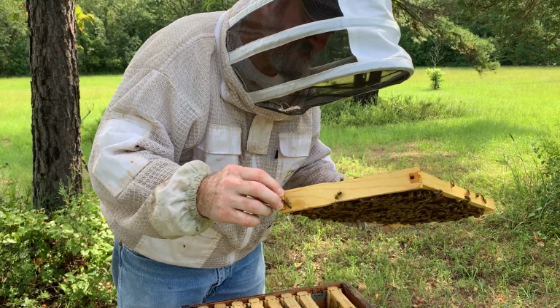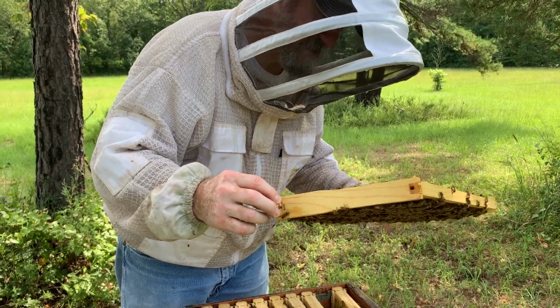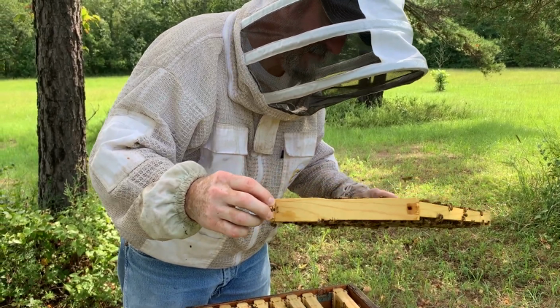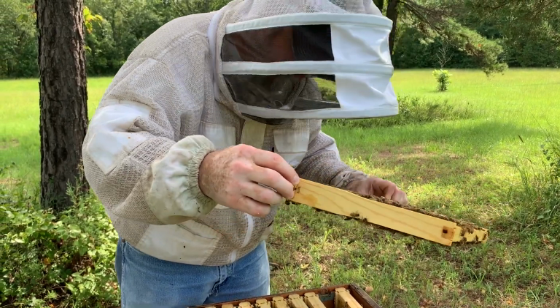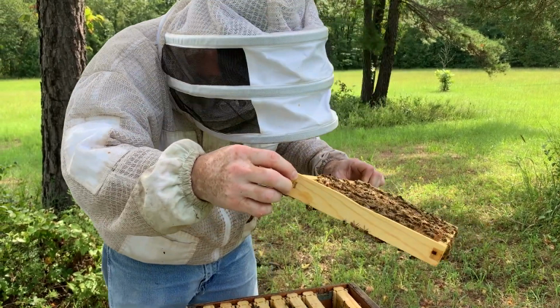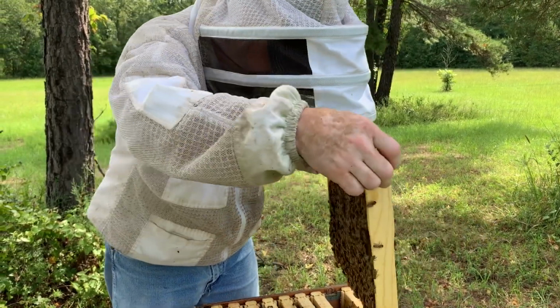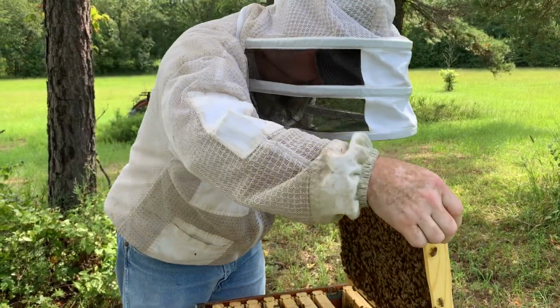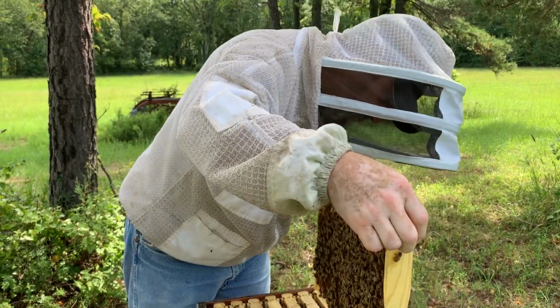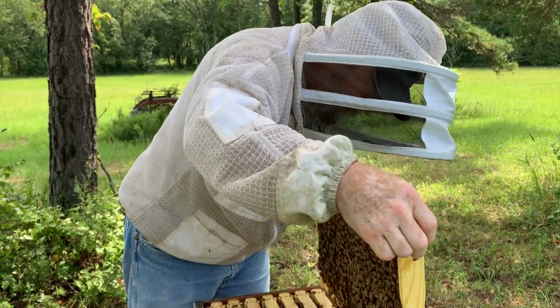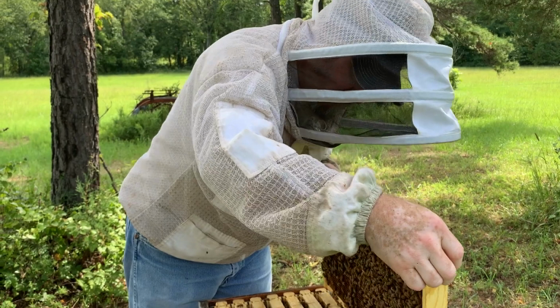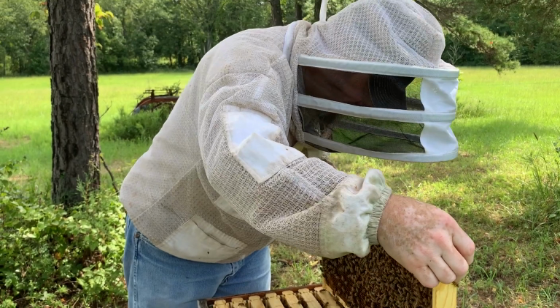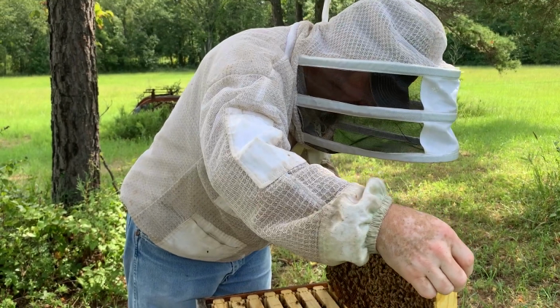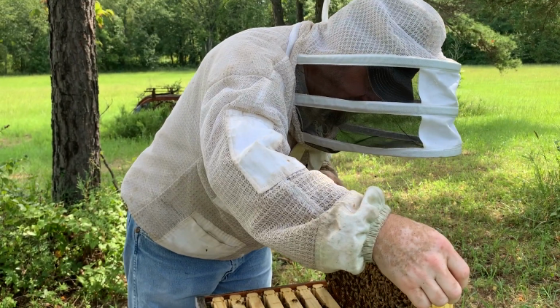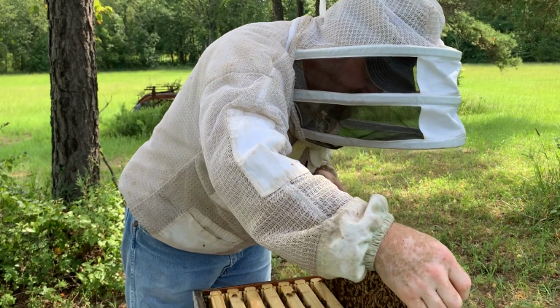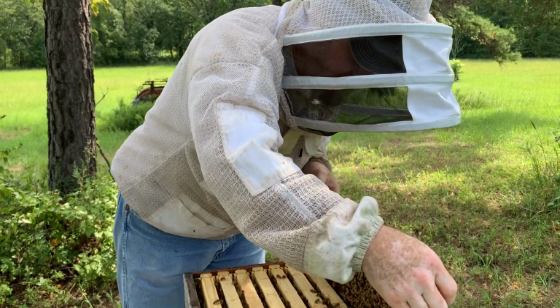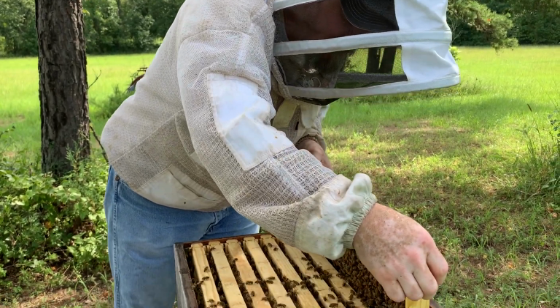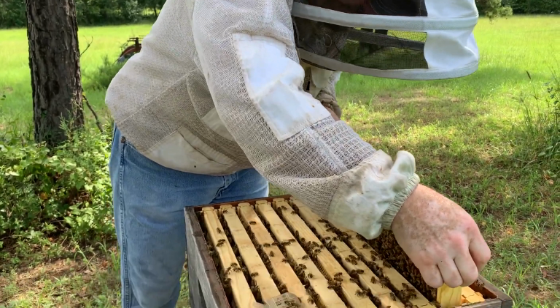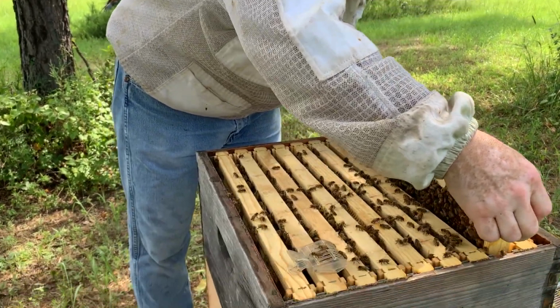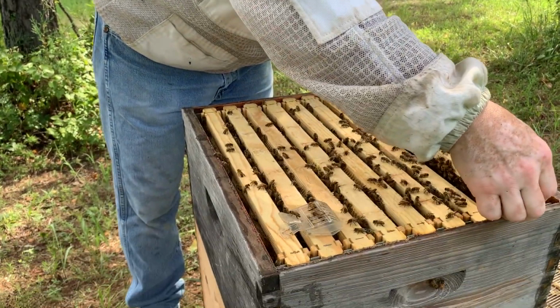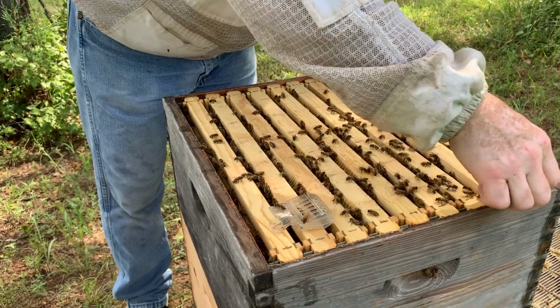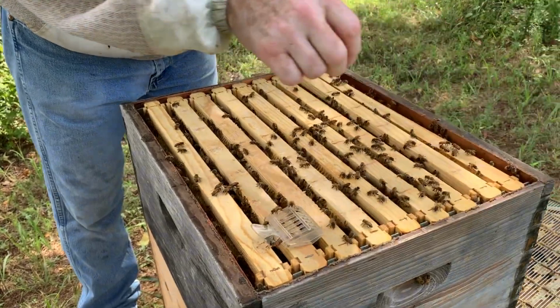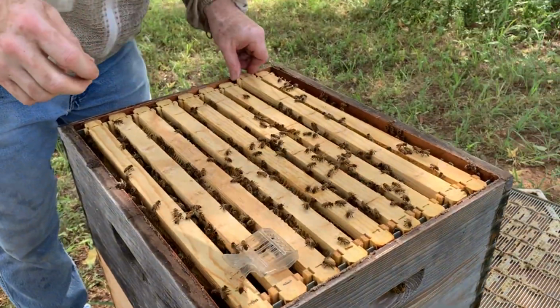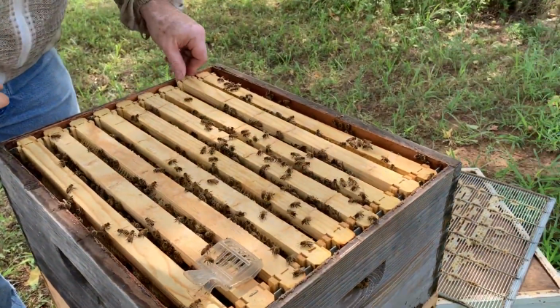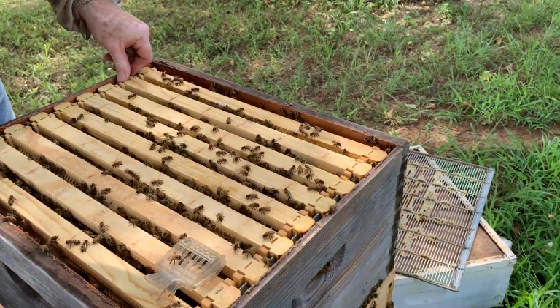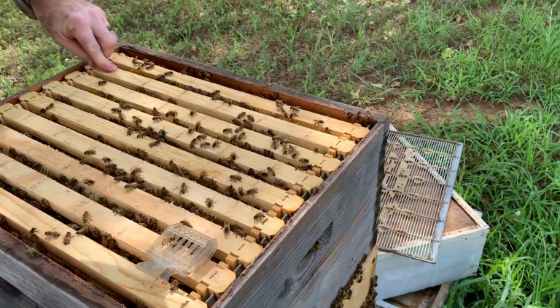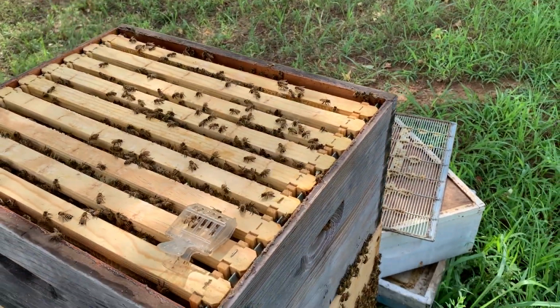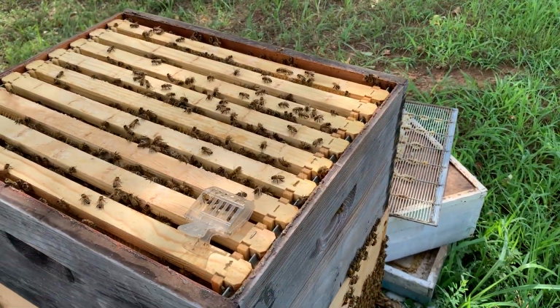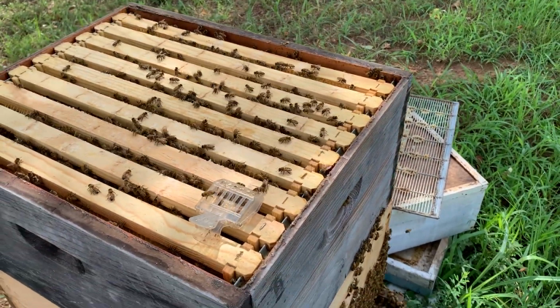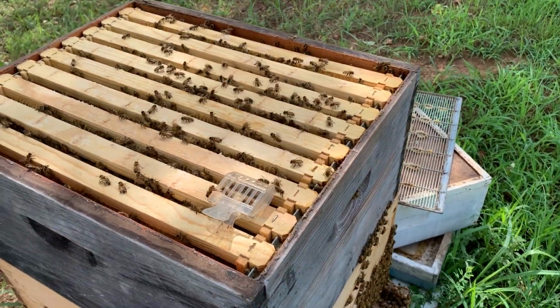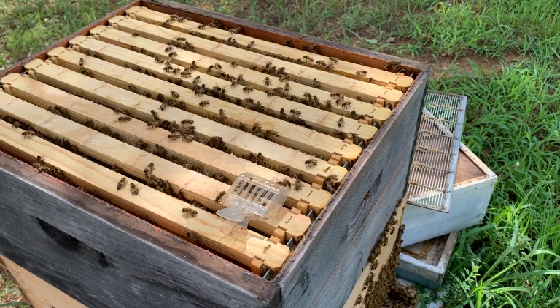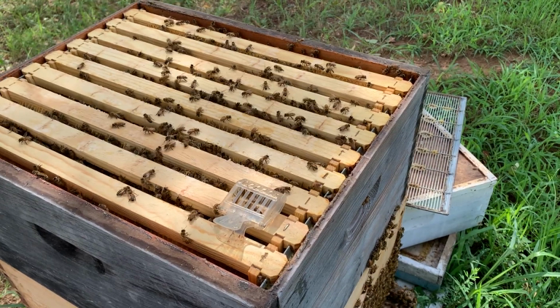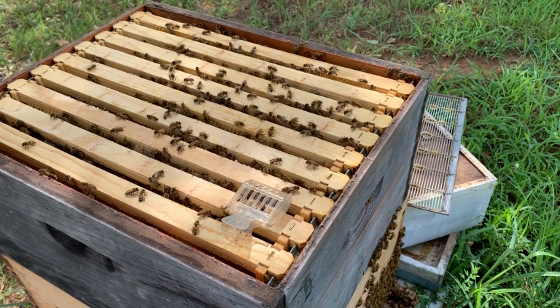She is laying up this frame, so definitely open brood. Let them bees kind of gather back on that while I get the stinger out of my finger.